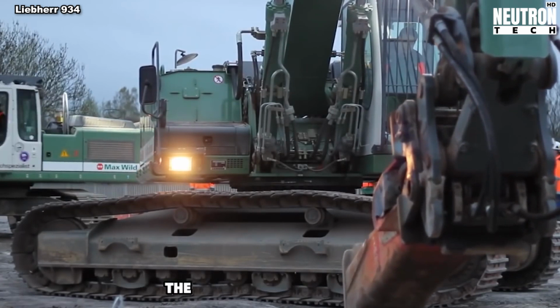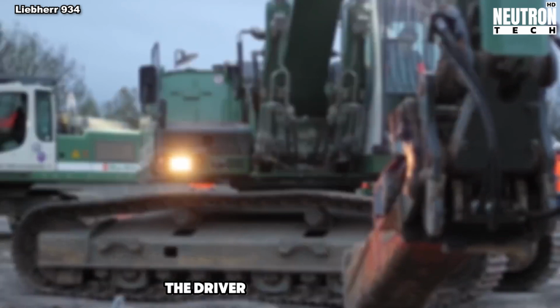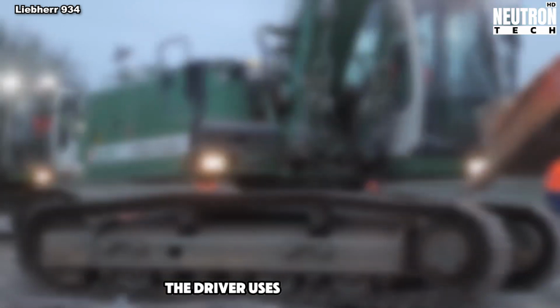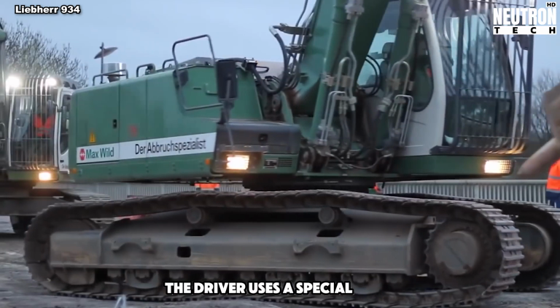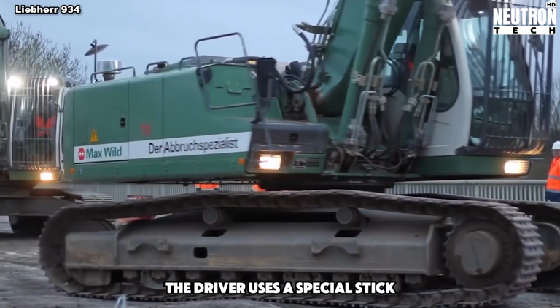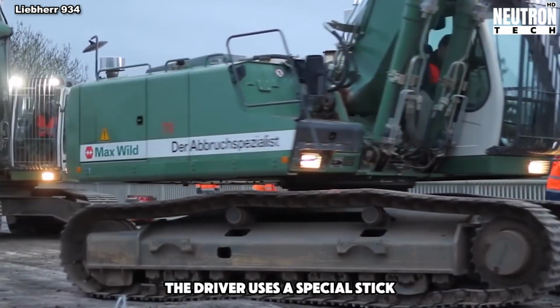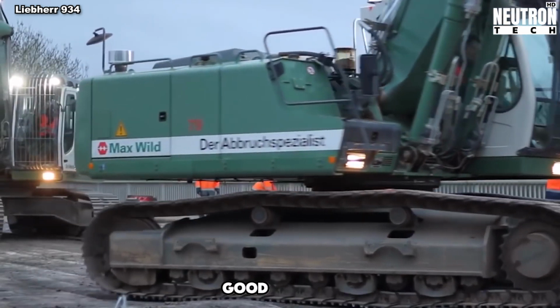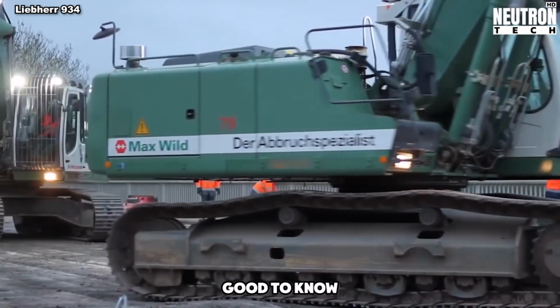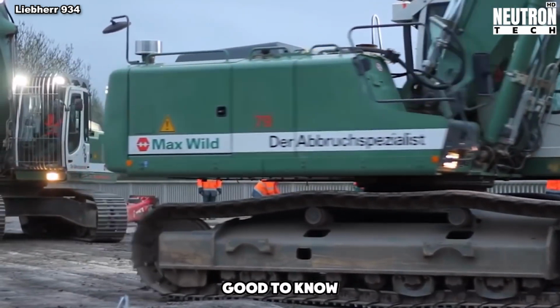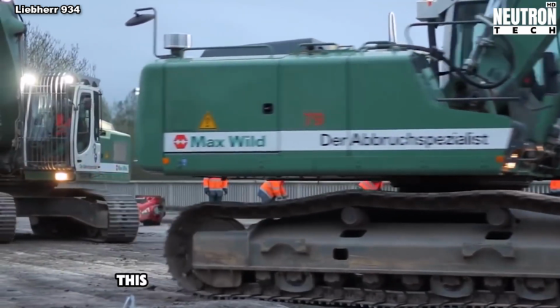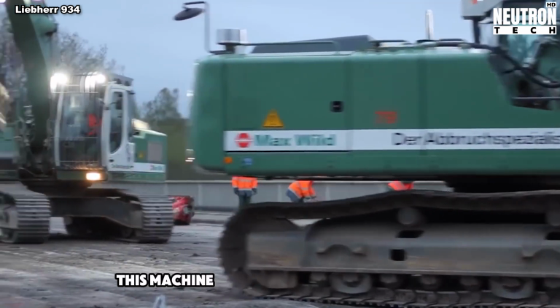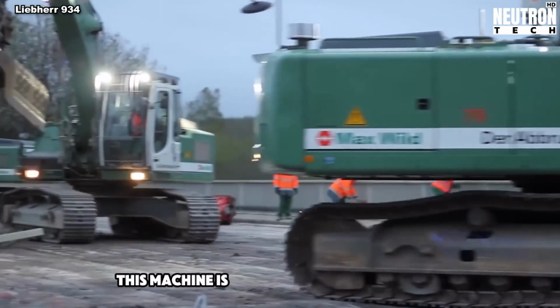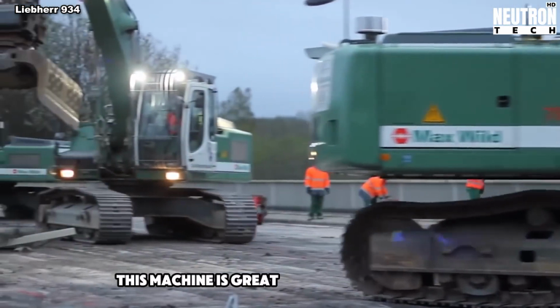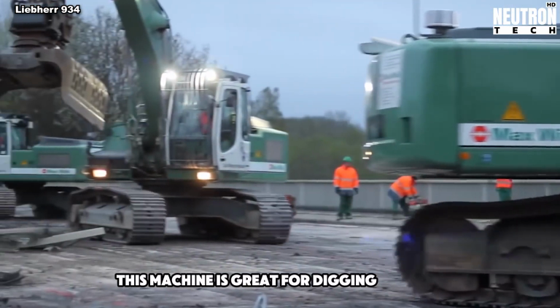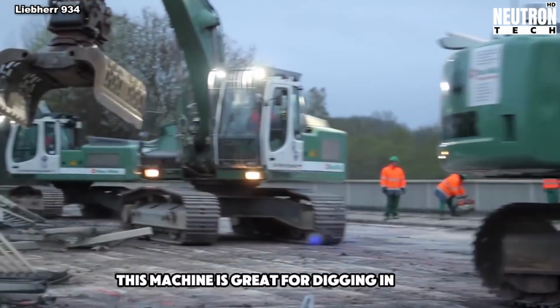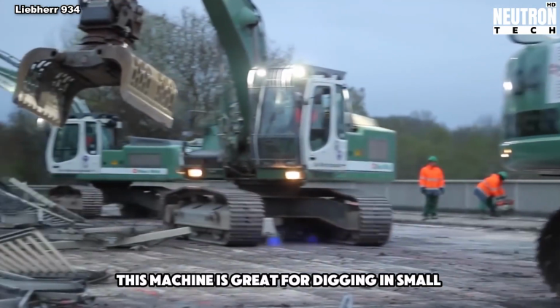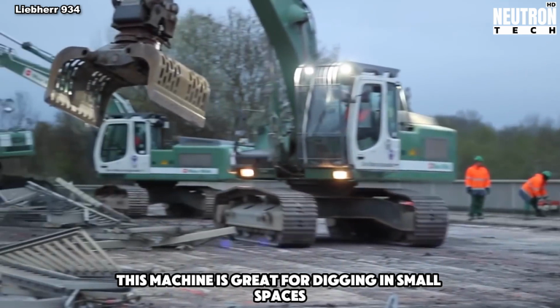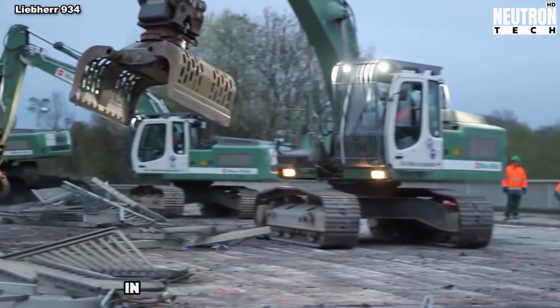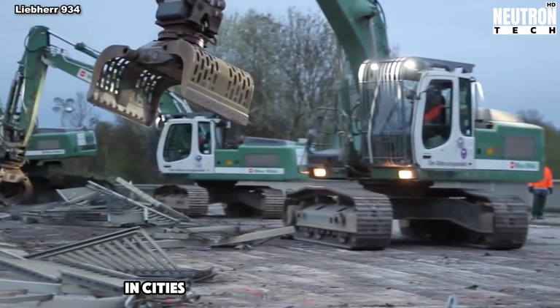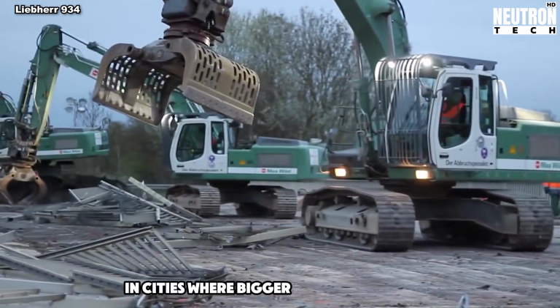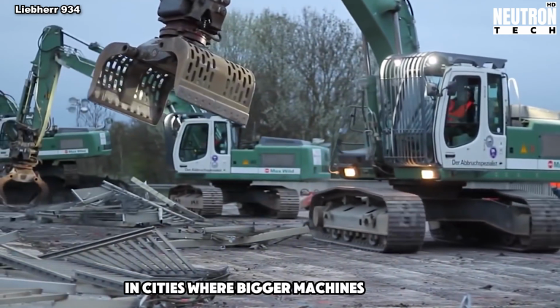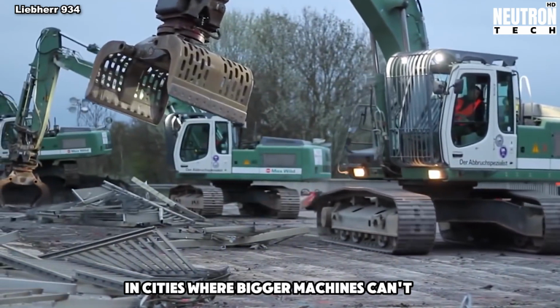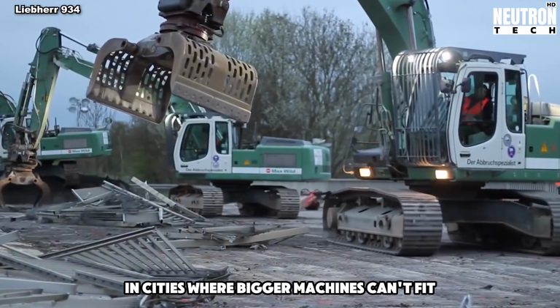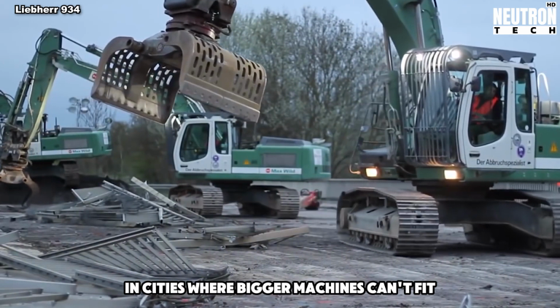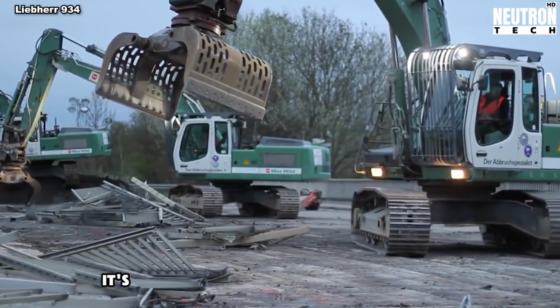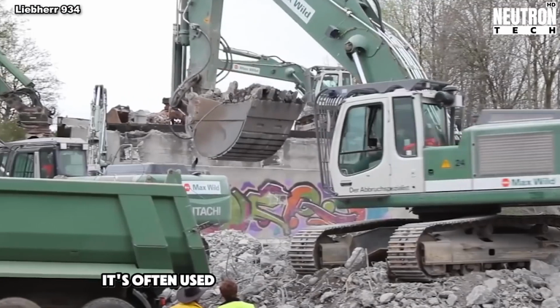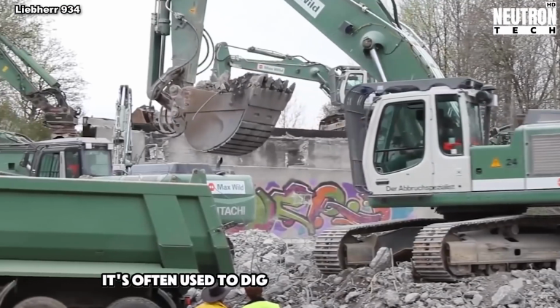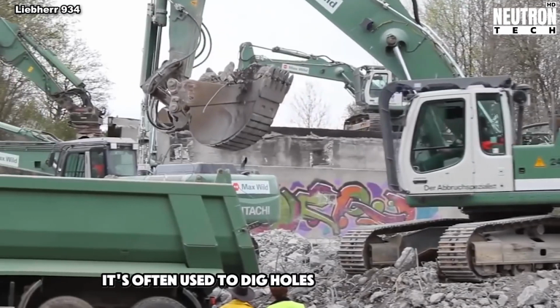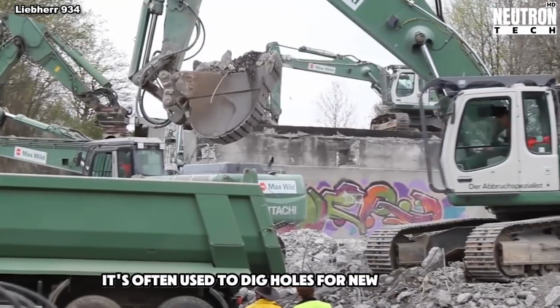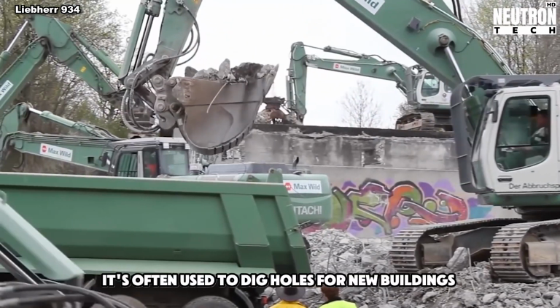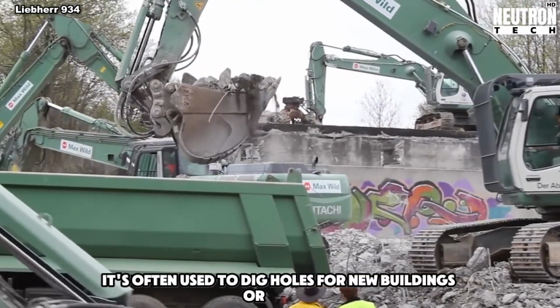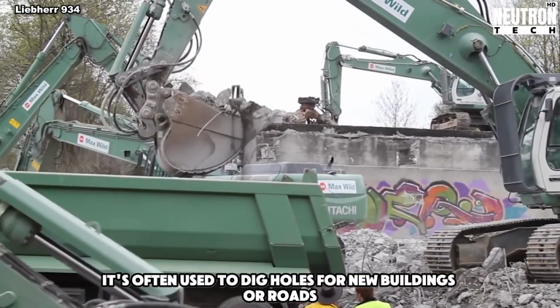To make the big arm dig, the driver uses a special stick. This machine is great for digging in small spaces in cities where bigger machines can't fit. It's often used to dig holes for new buildings or roads.